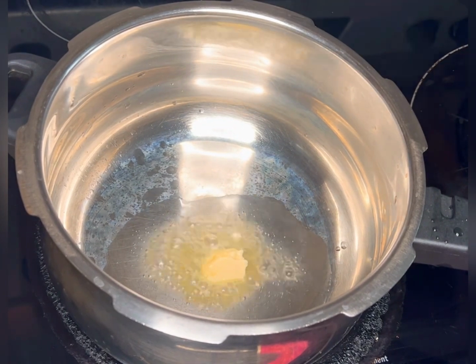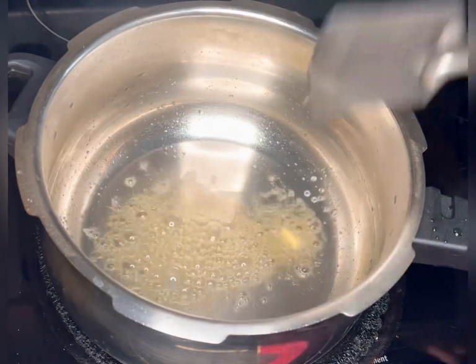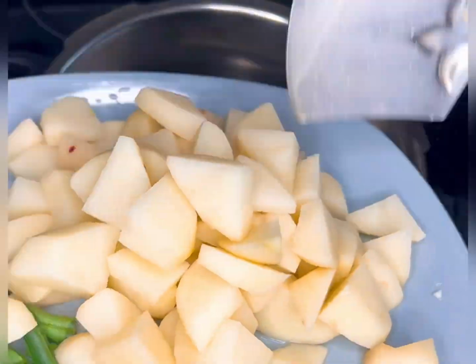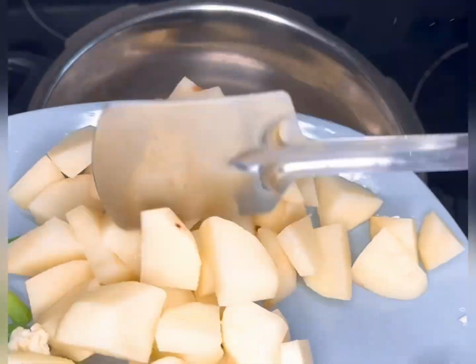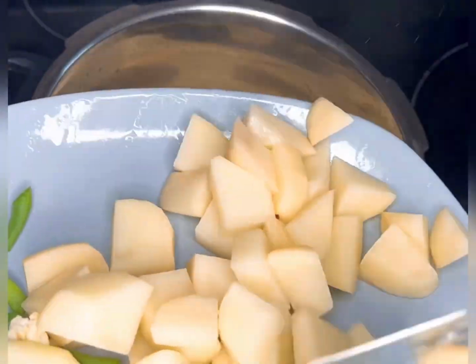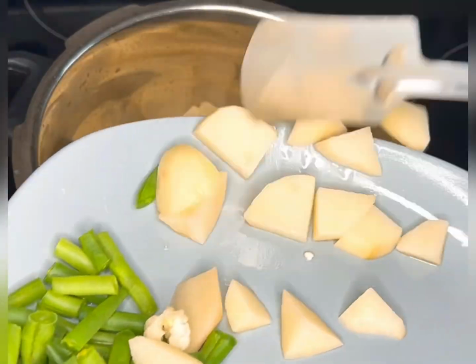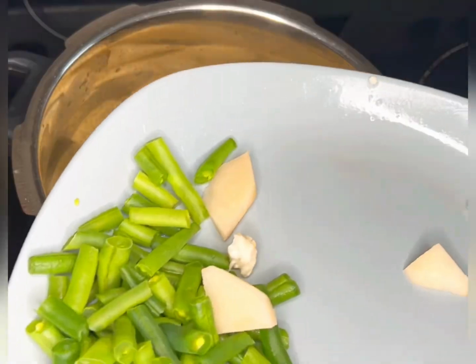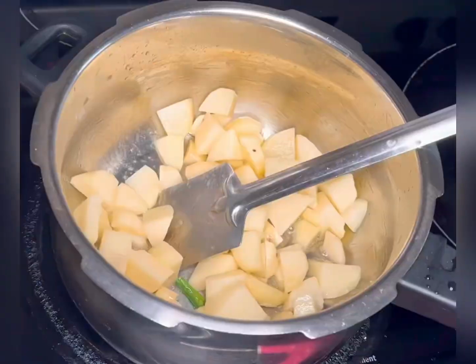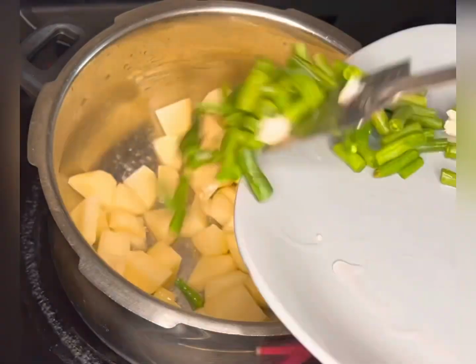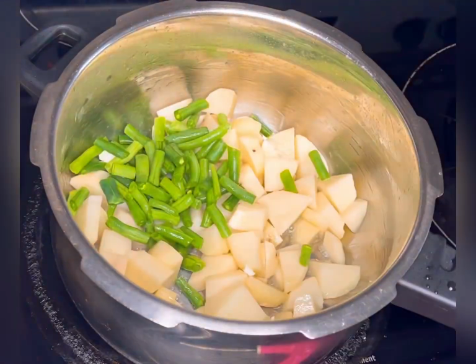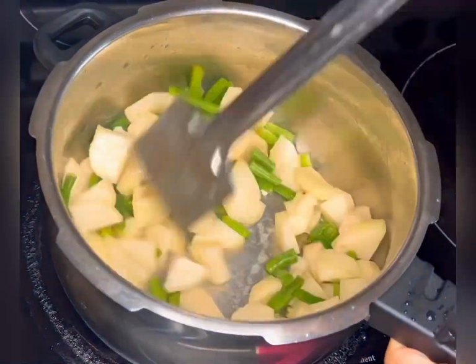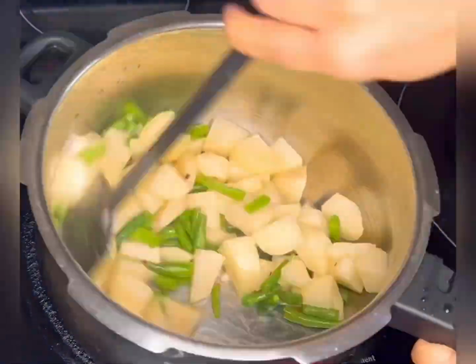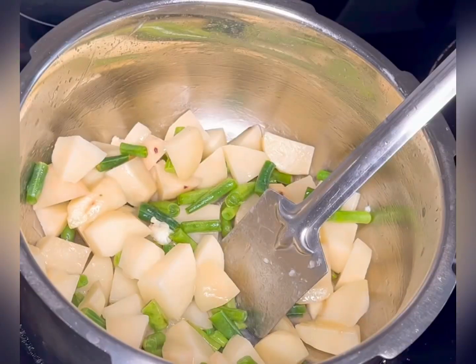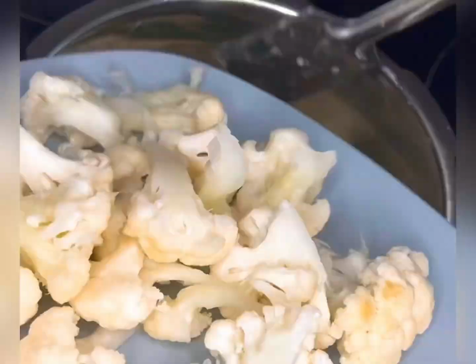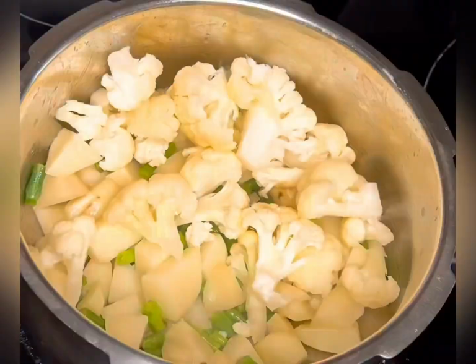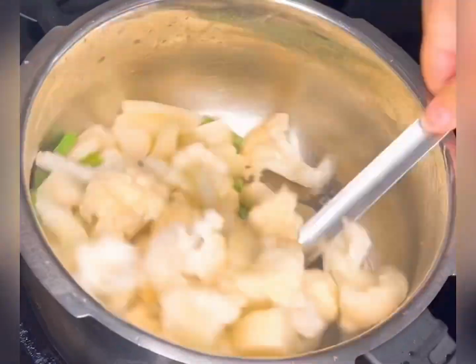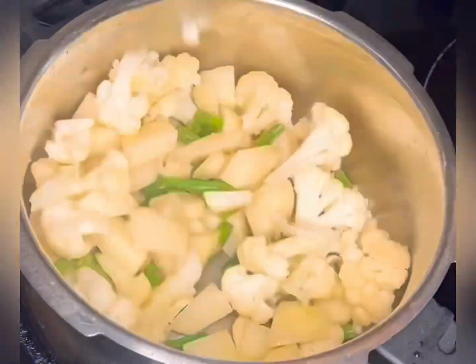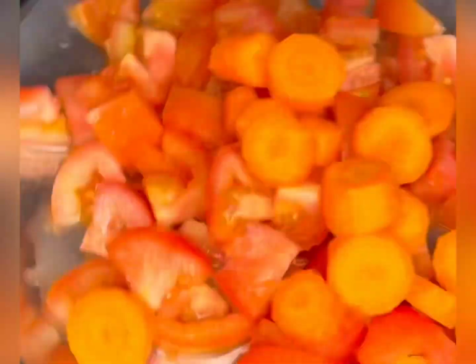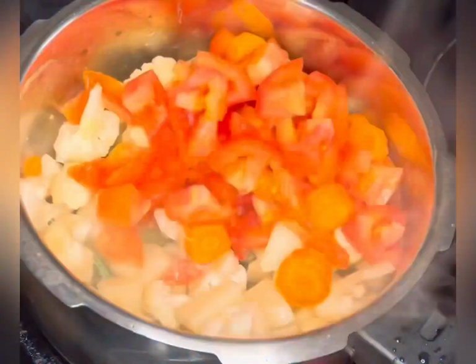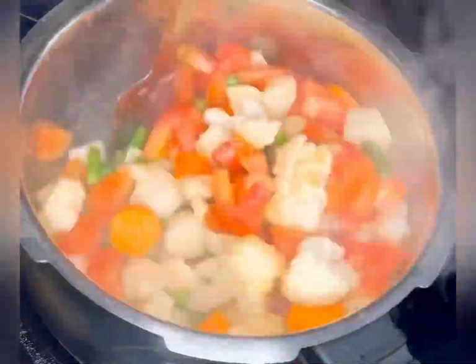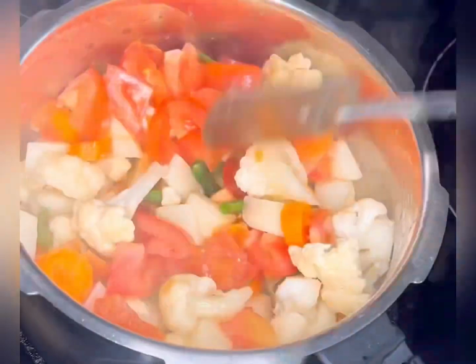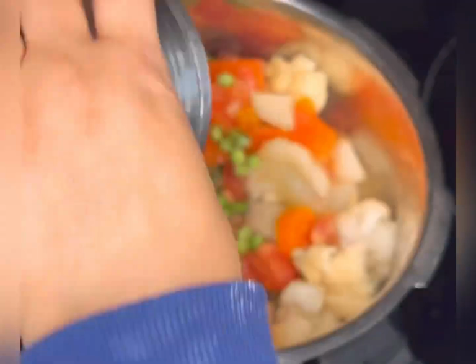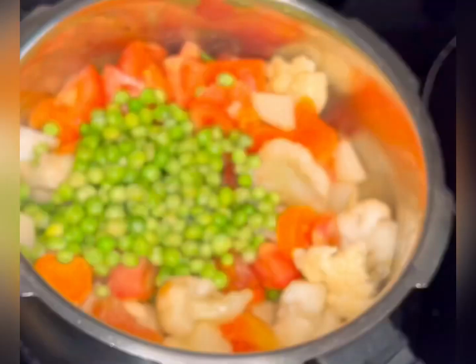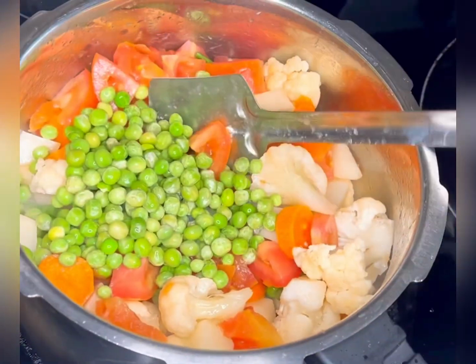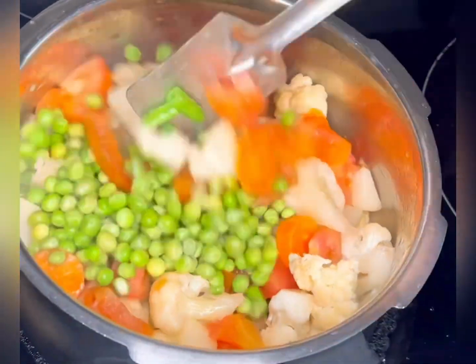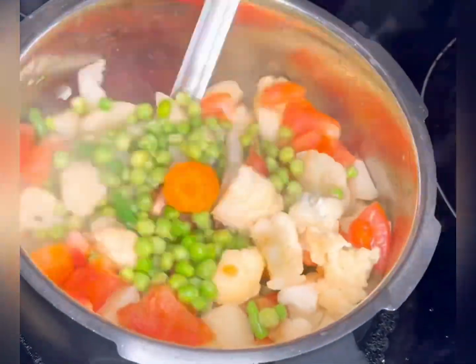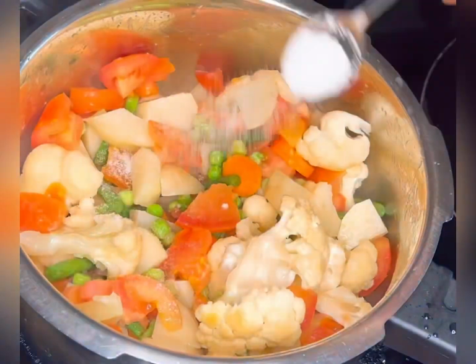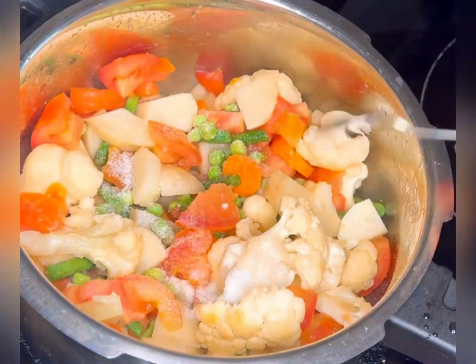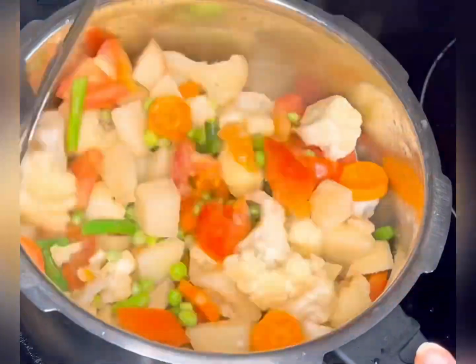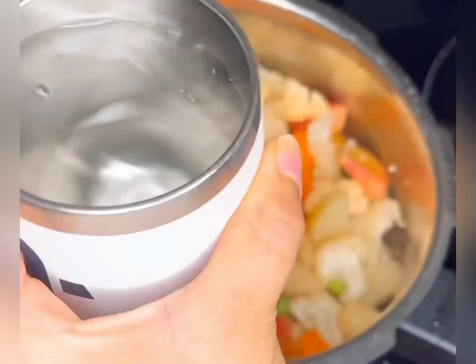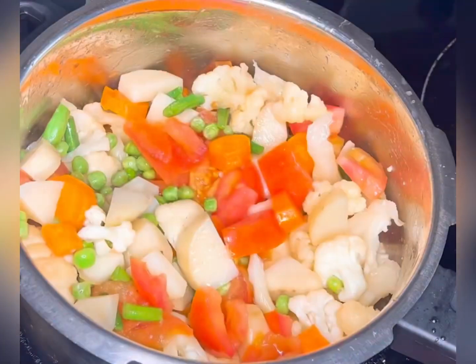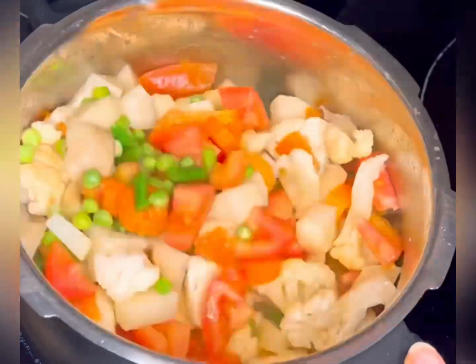Add one tablespoon of butter, then add all the veggies to the pressure cooker. Add one tablespoon of salt and pour one and a half cups of water. Pressure cook it for three to four whistles on a medium flame.